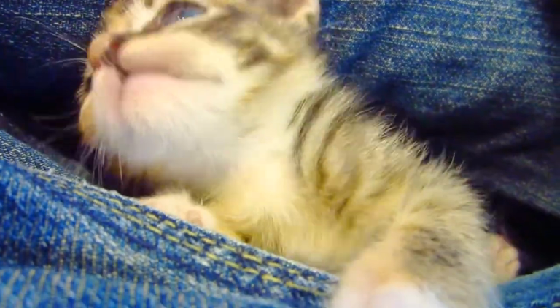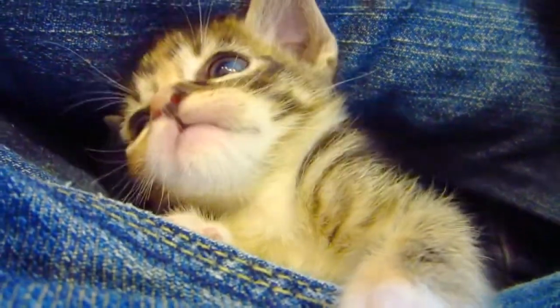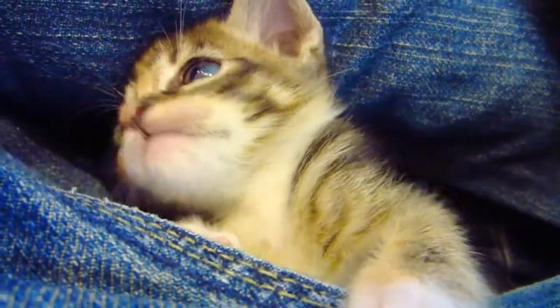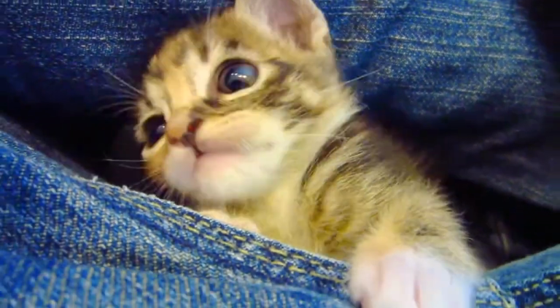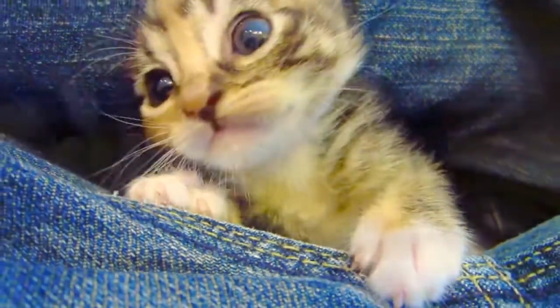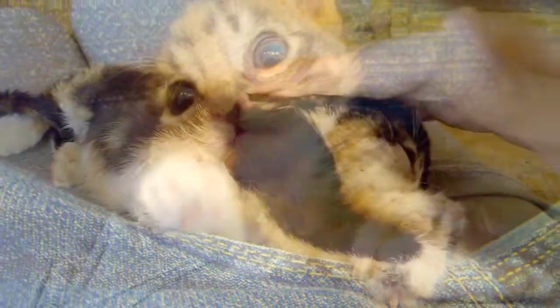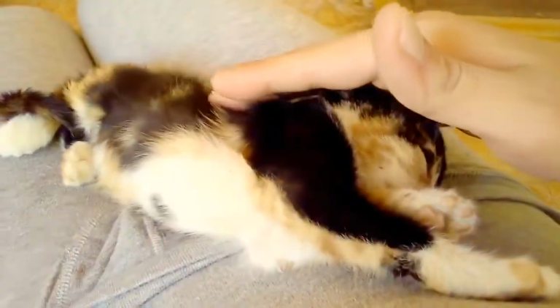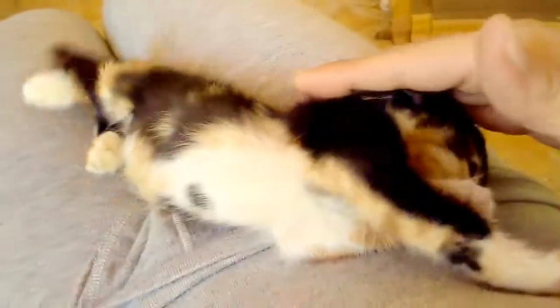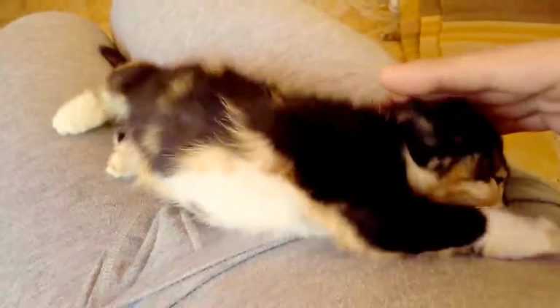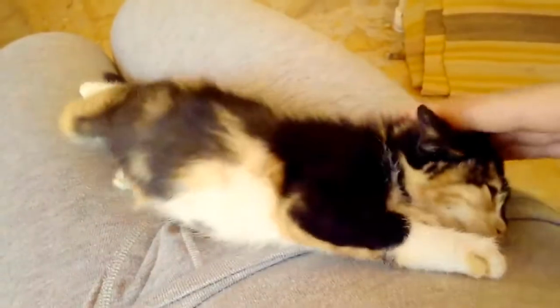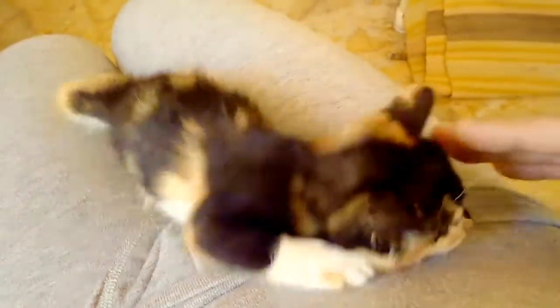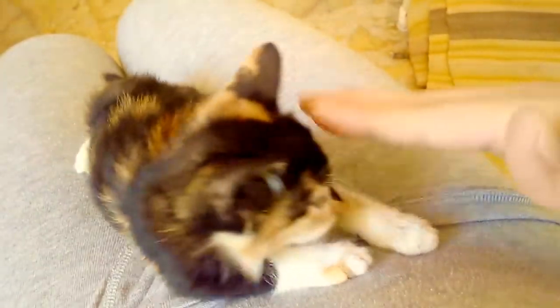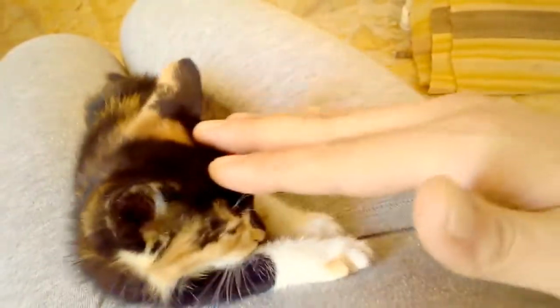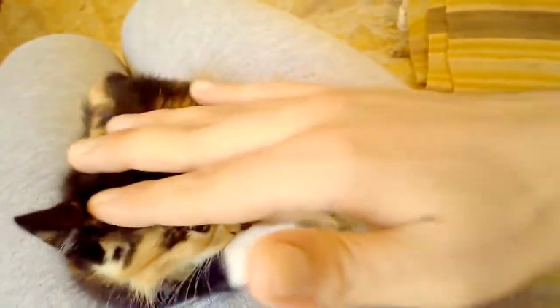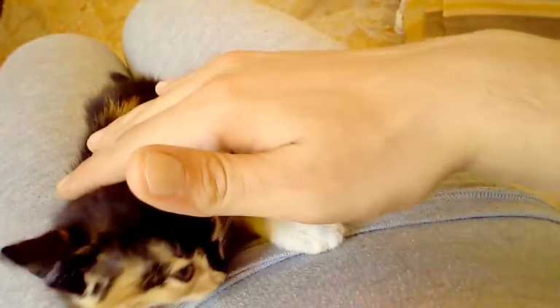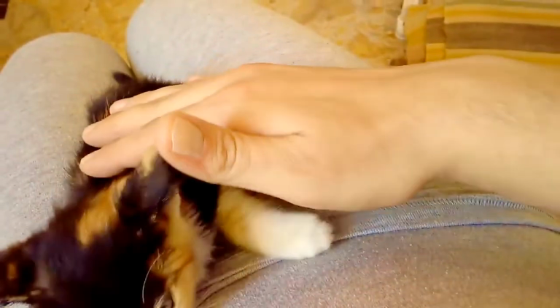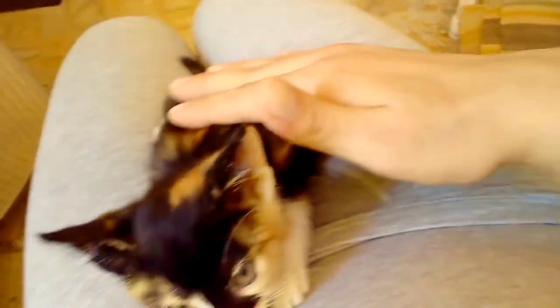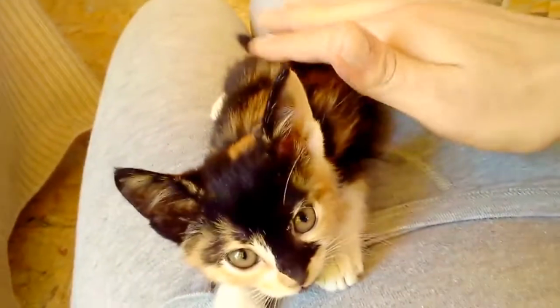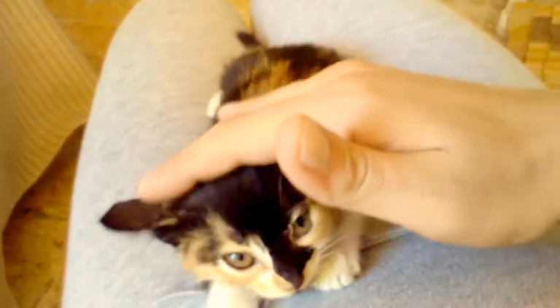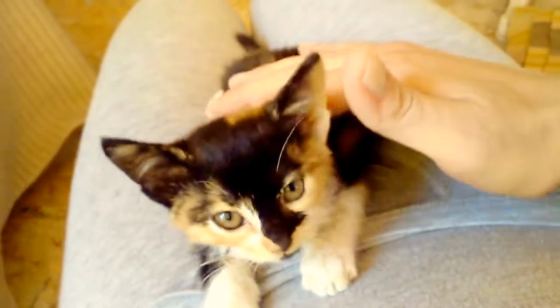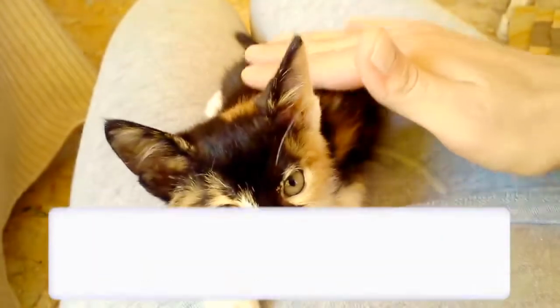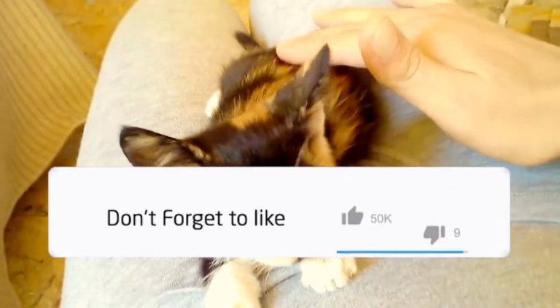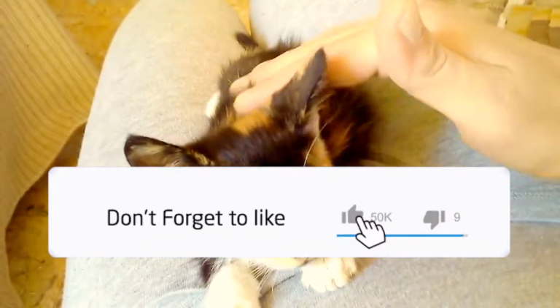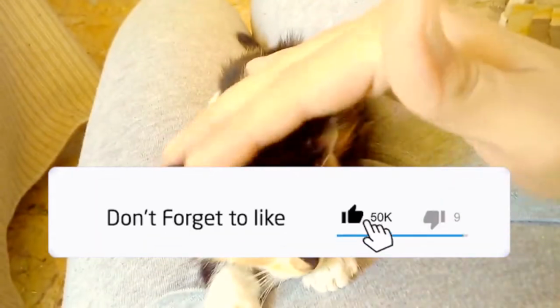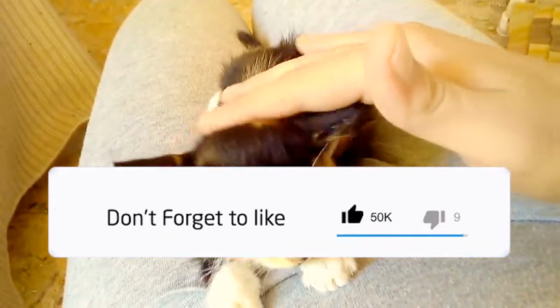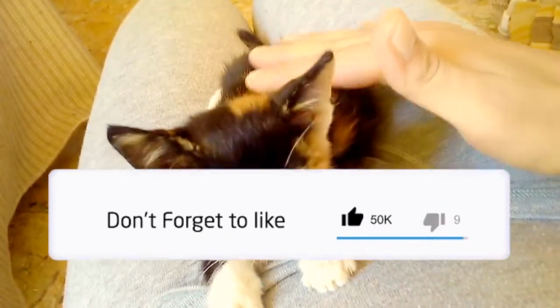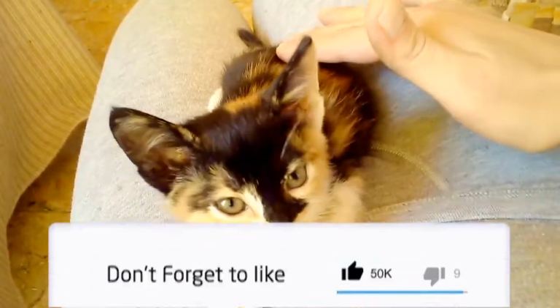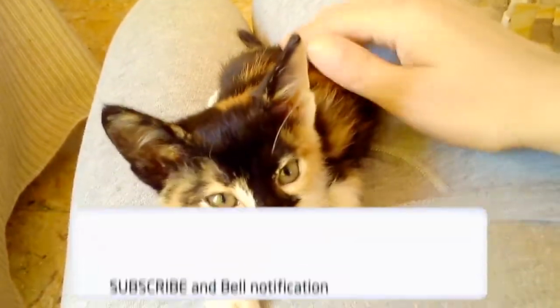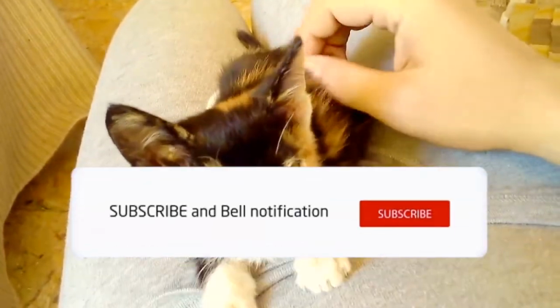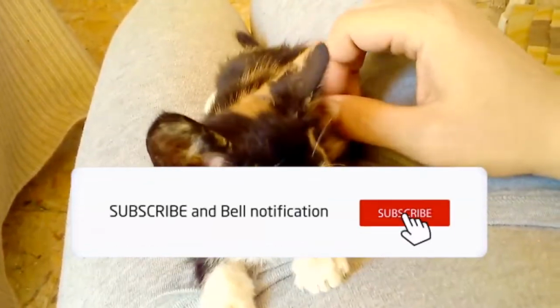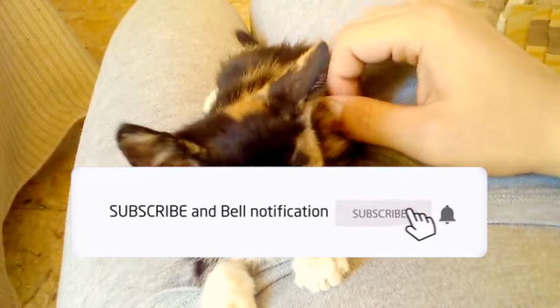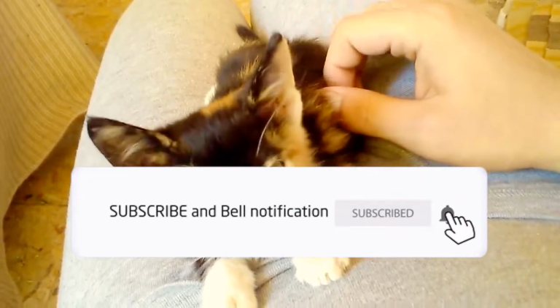Although tortoiseshell coats are most commonly a ginger red and black, they can also have hints of cream, orange, or gold. The colors in their coats are either bridled and appear like they're woven together, or patched, which indicates the colors form in big patches all over the body.